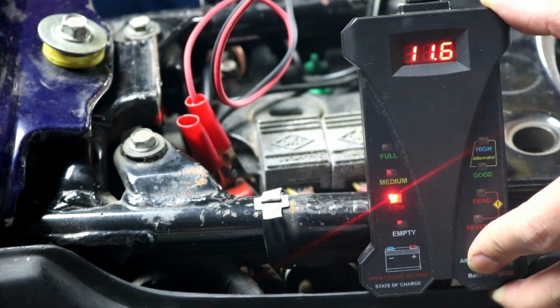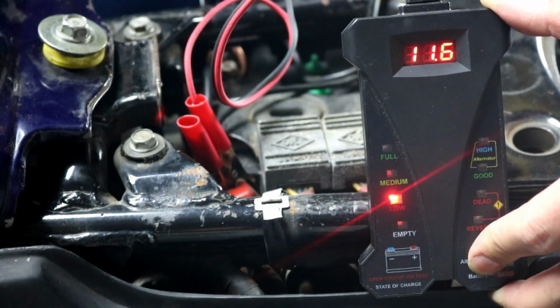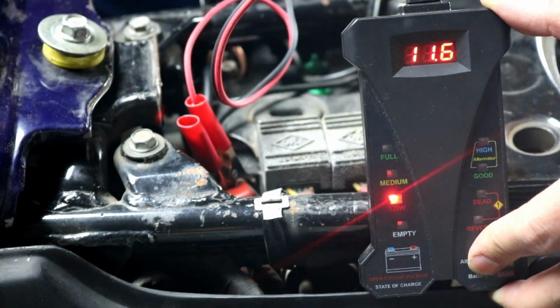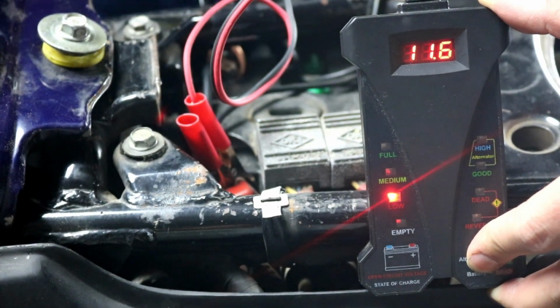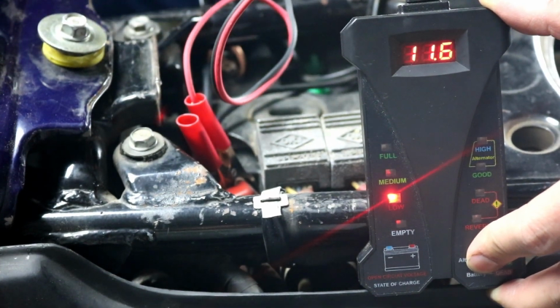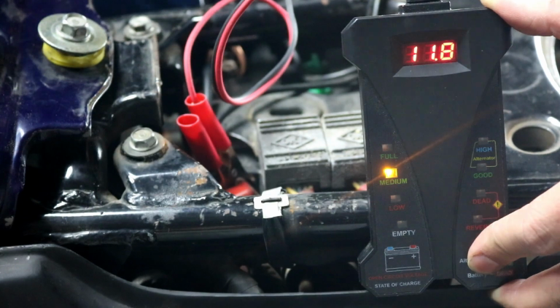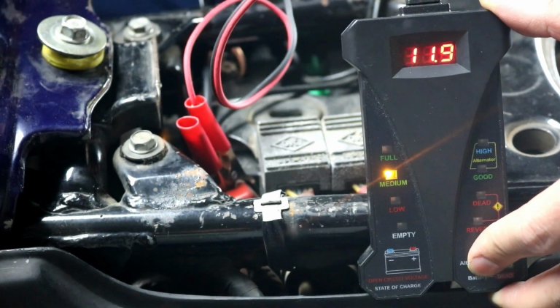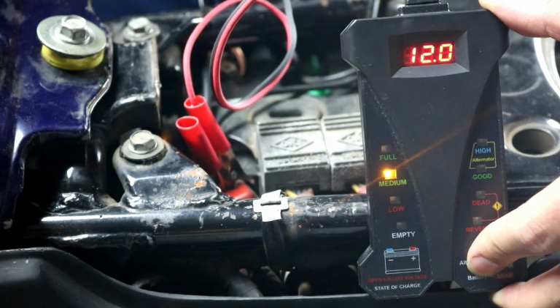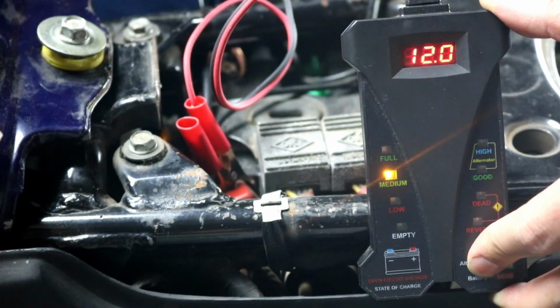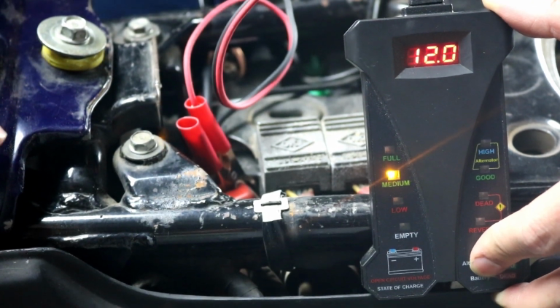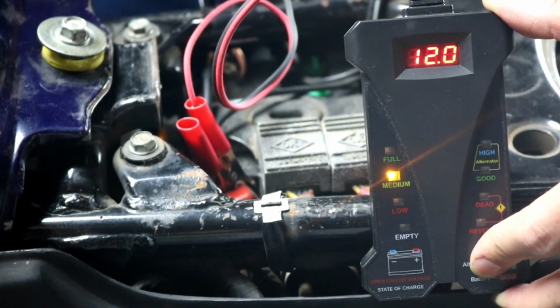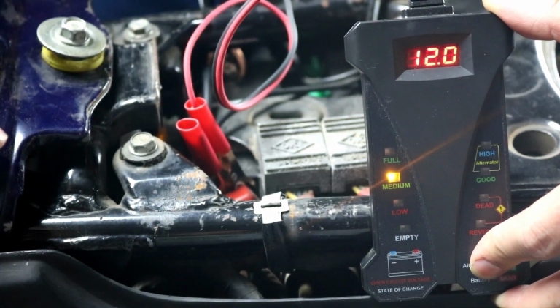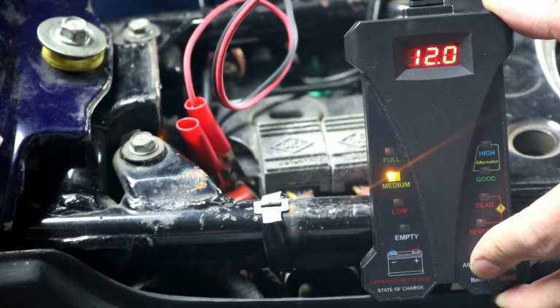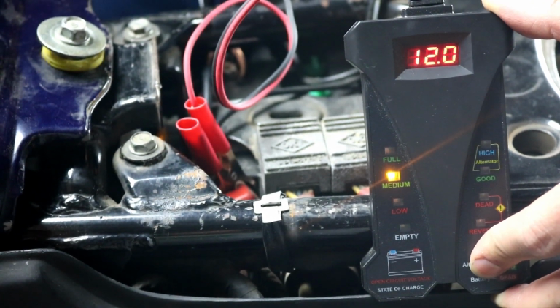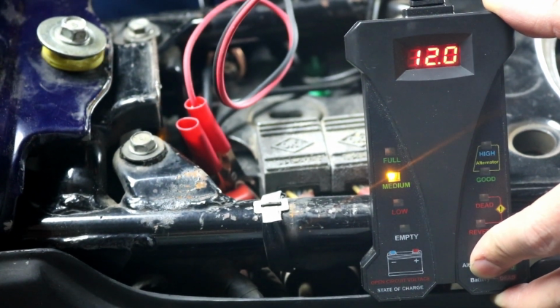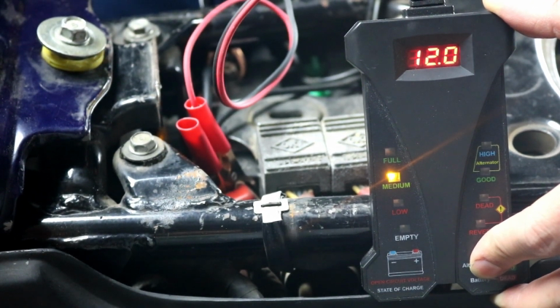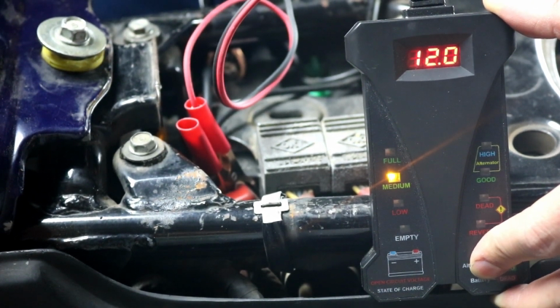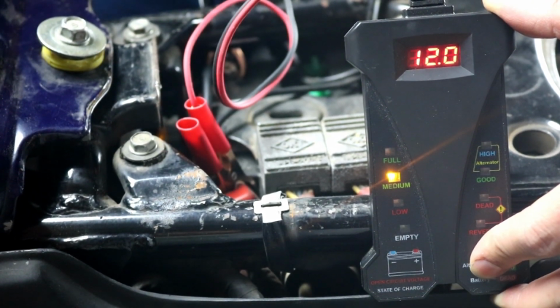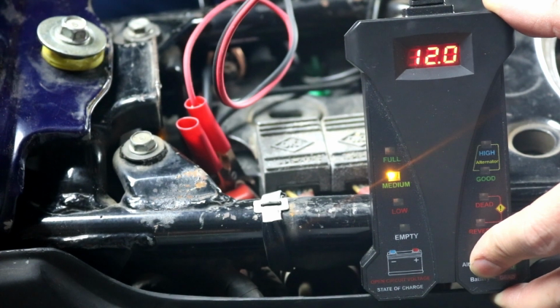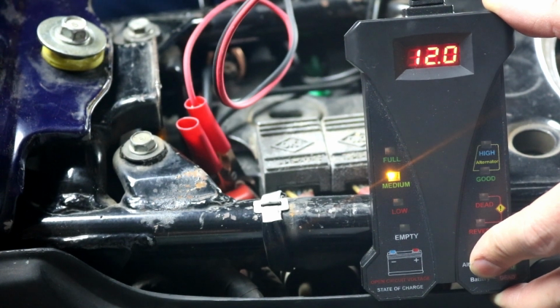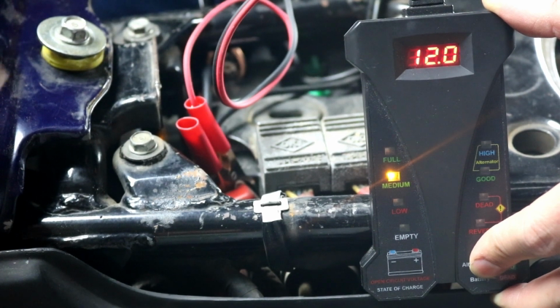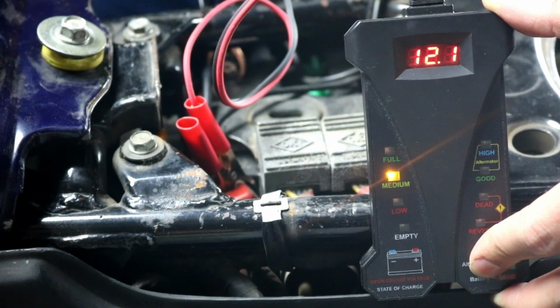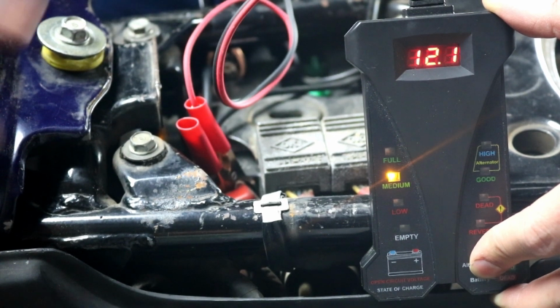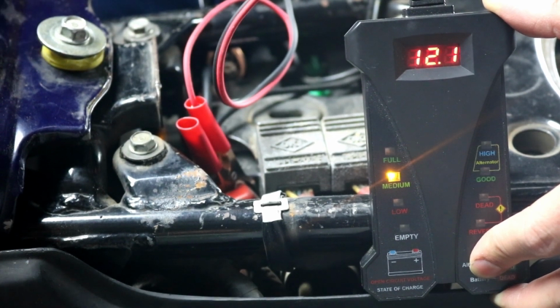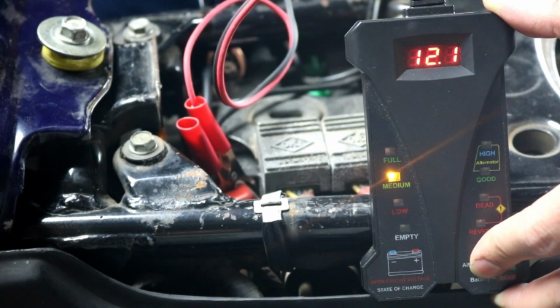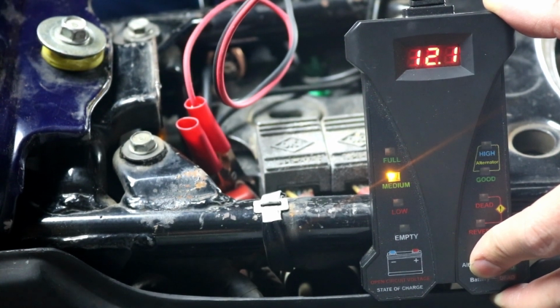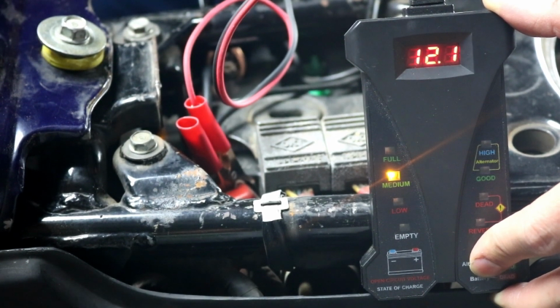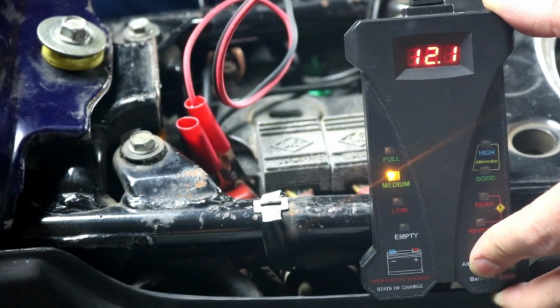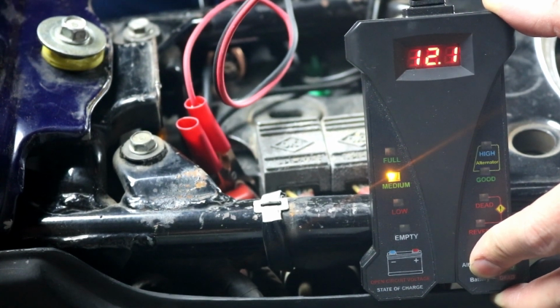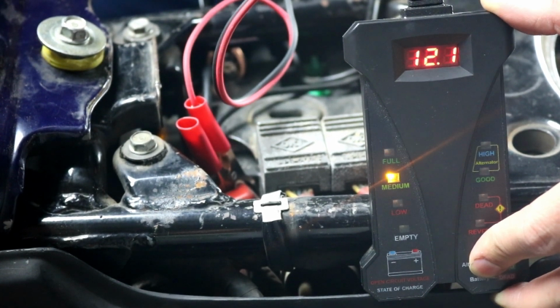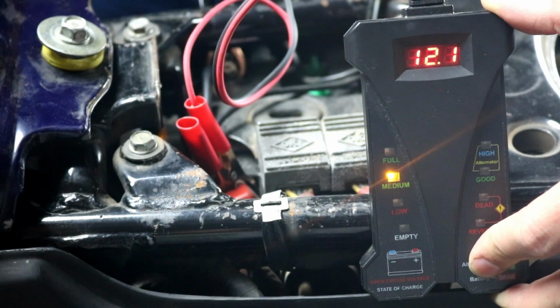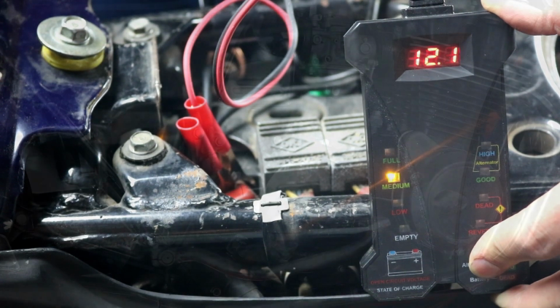We can see that we're getting no more than very low 12s out of our battery, which tells us we're not charging it at all. That confirms the charging system is not working, and now that we've confirmed it, let's go ahead and get started fixing it.